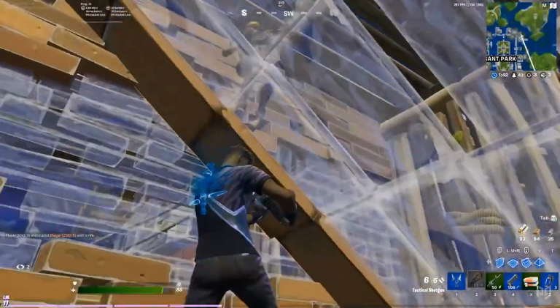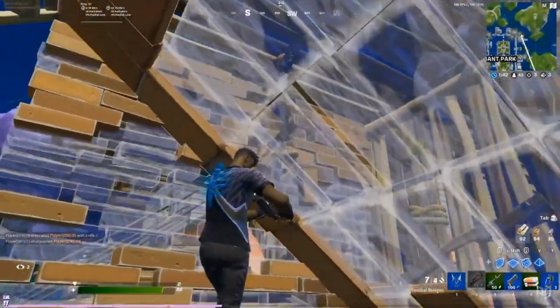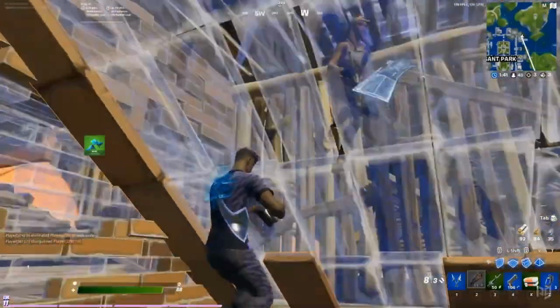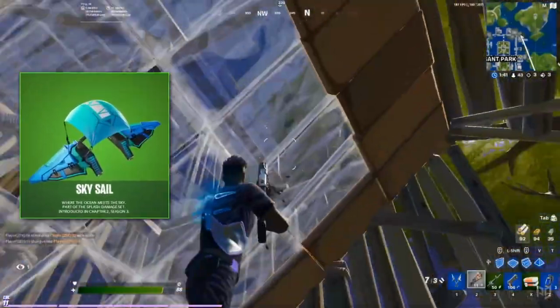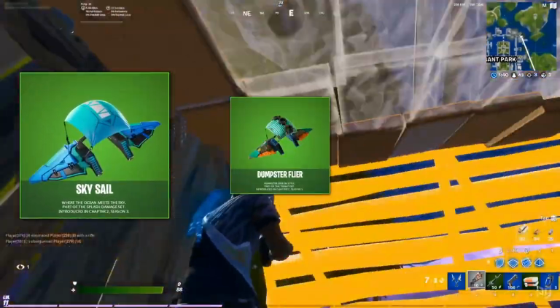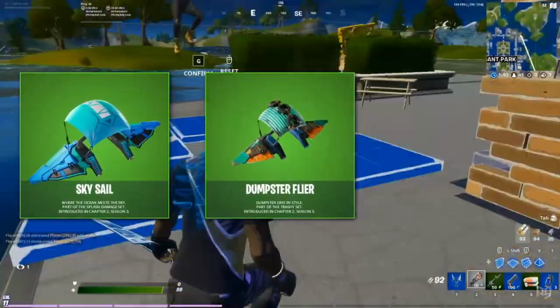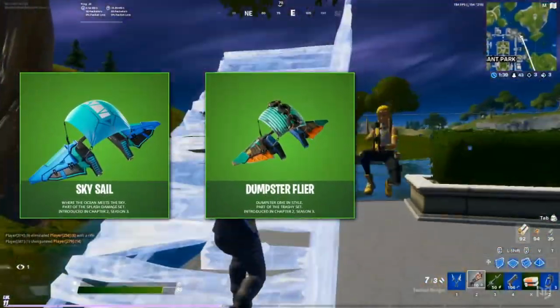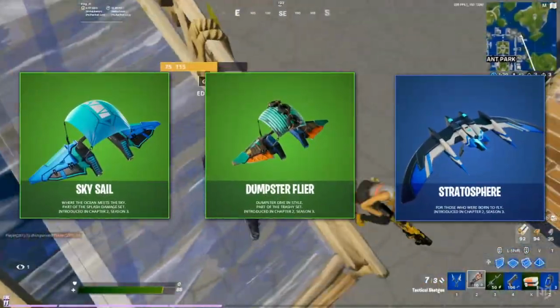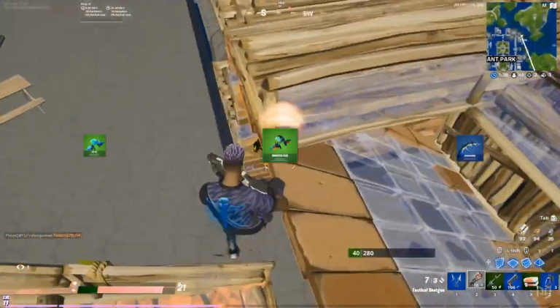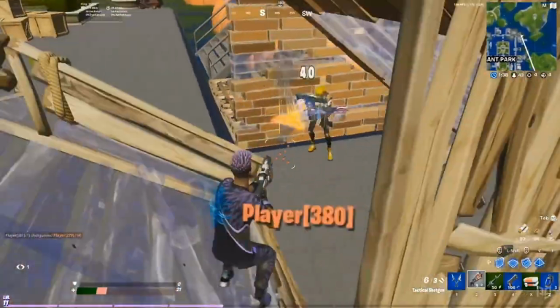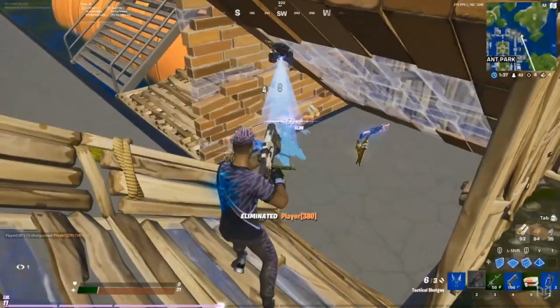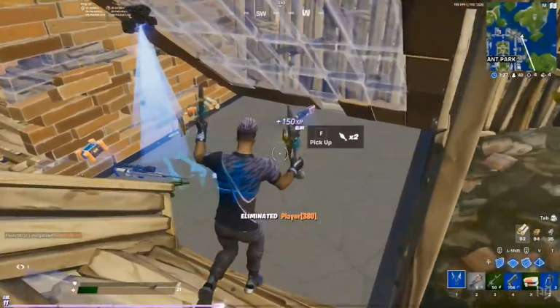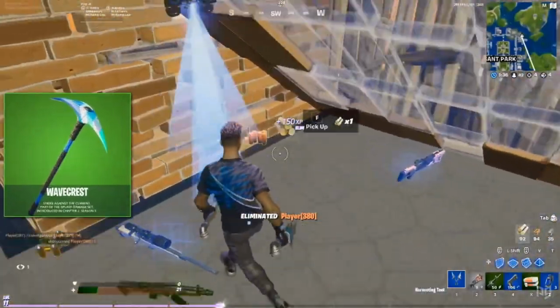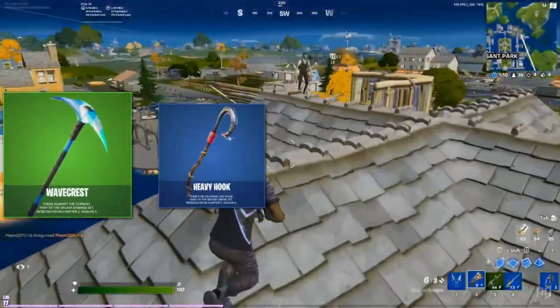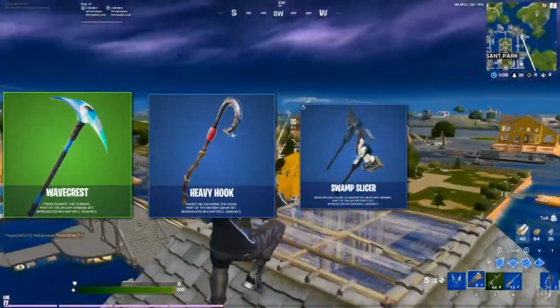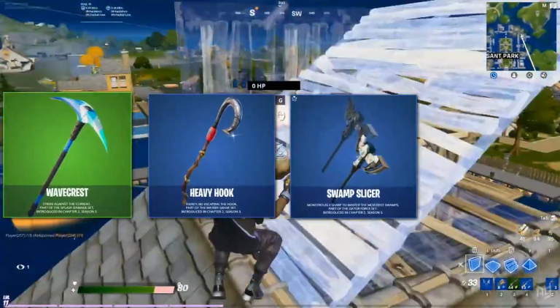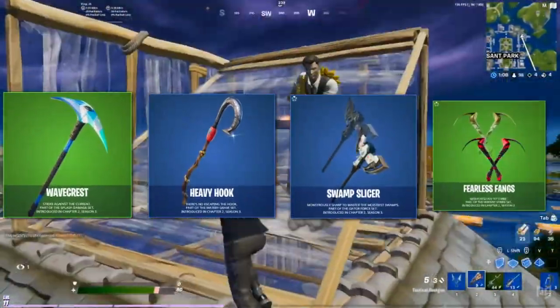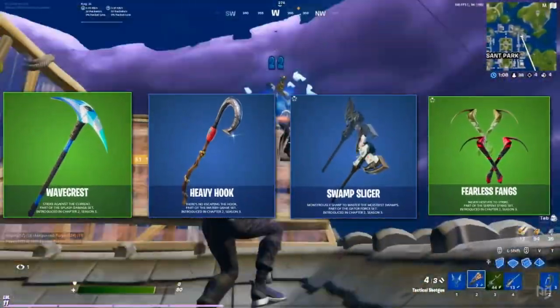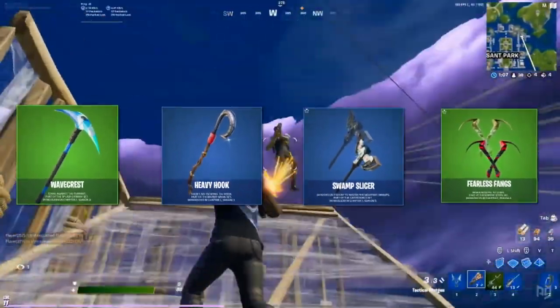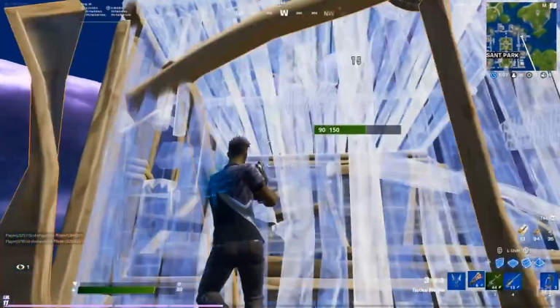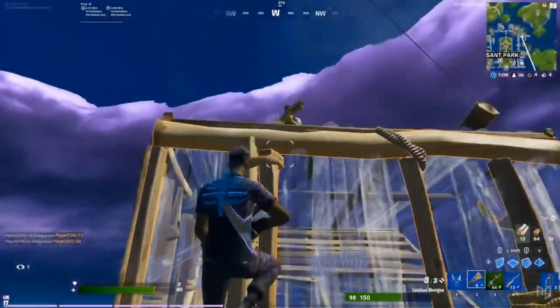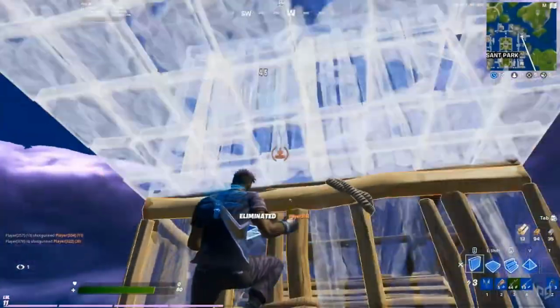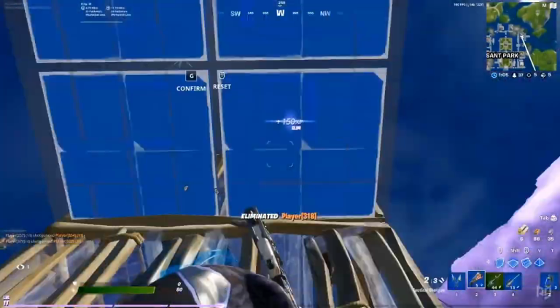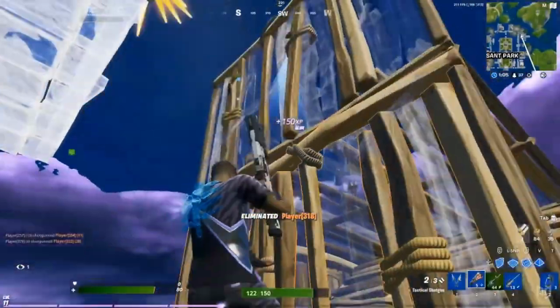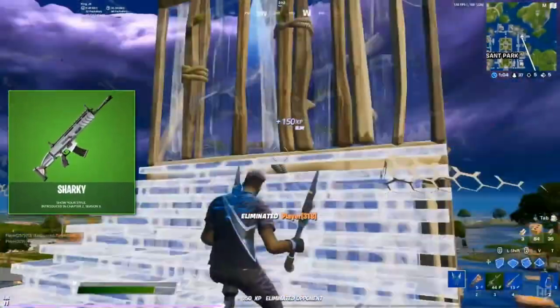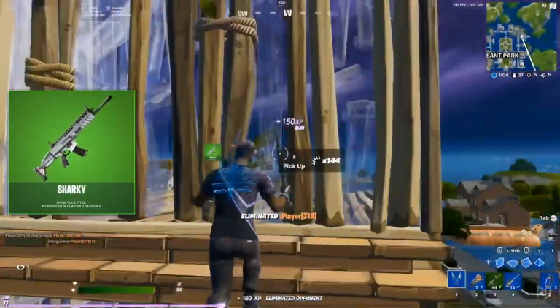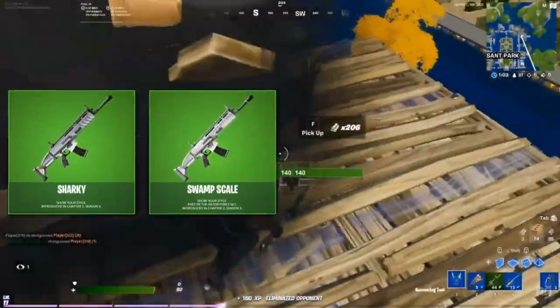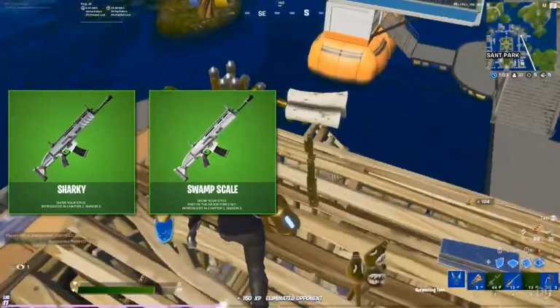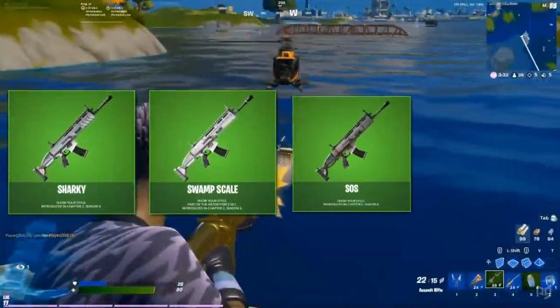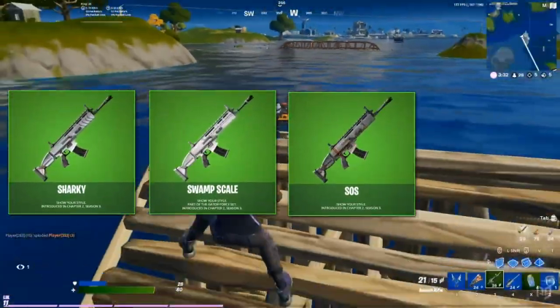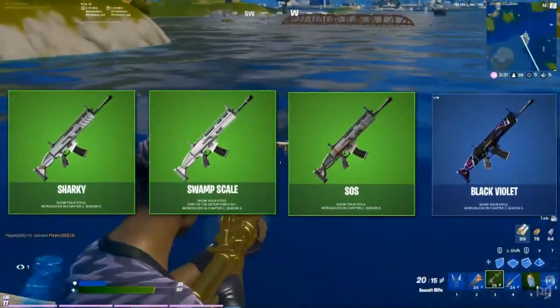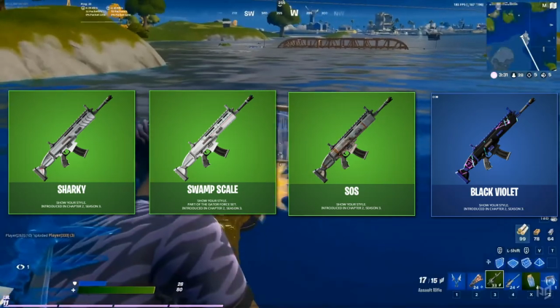The new gliders are the Sky Sail, the Dumpster Flyer, and the Stratosphere. There are also some new pickaxes: the Wavecrest, the Heavy Hook, the Swamp Slicer, and the Fearless Fangs. Some new gun wraps have also been leaked: the Sharky Wrap, the Swamp Scale, the SOS, and the Black Violet.